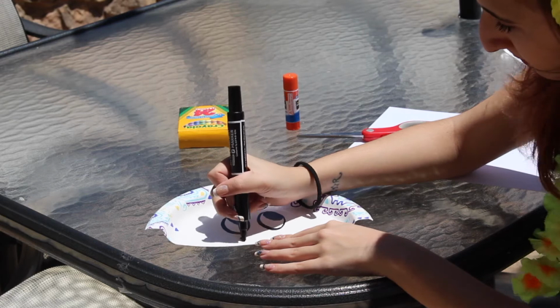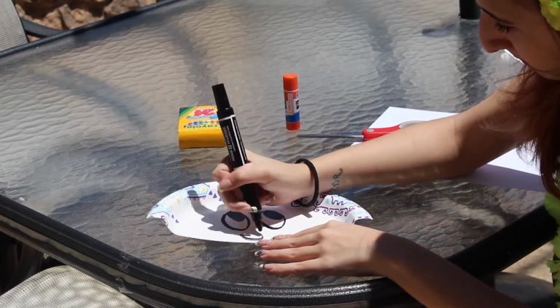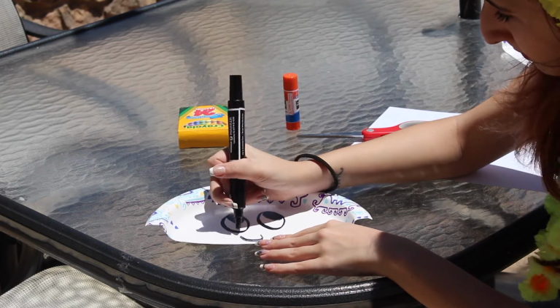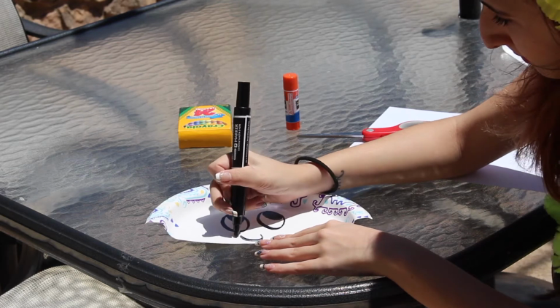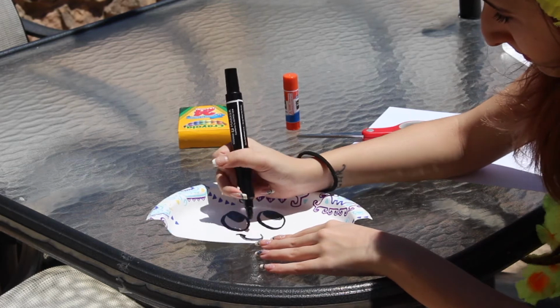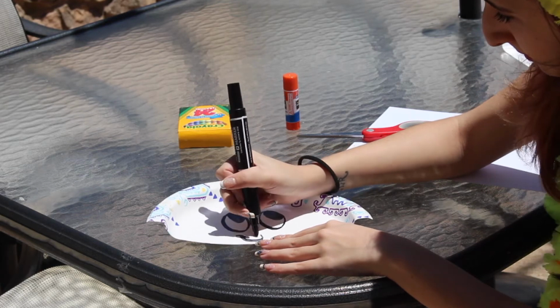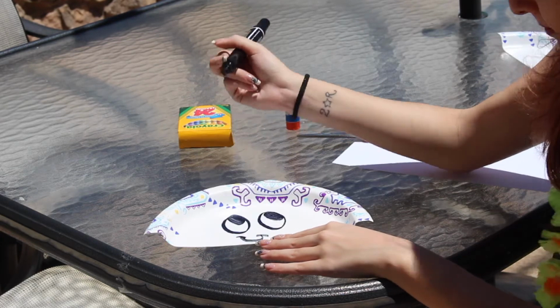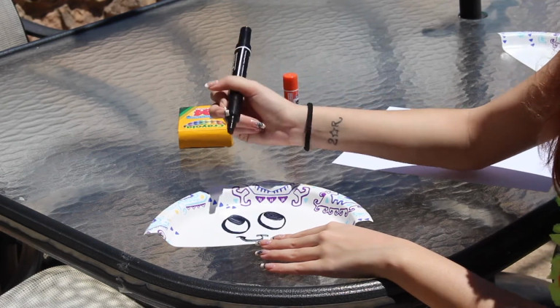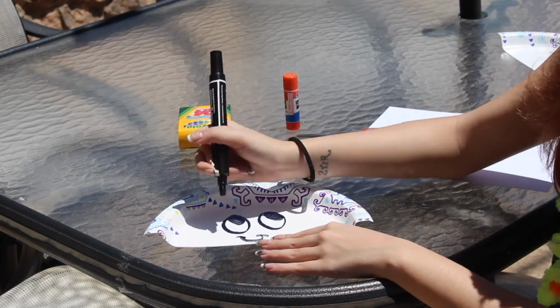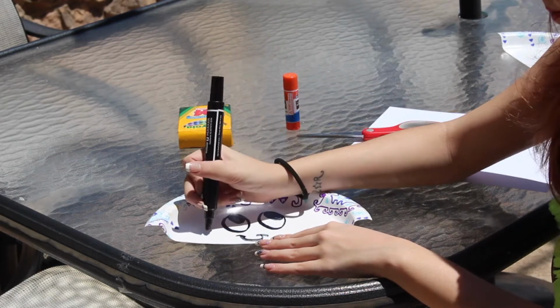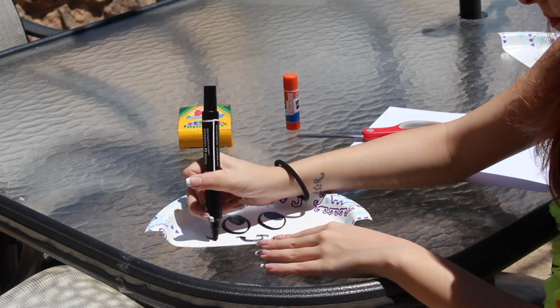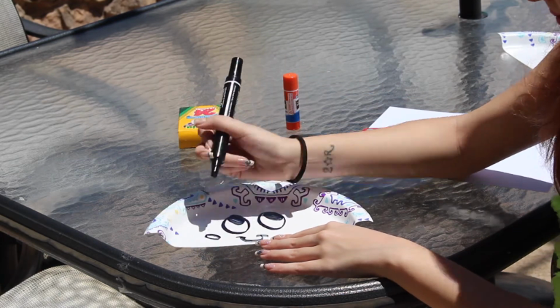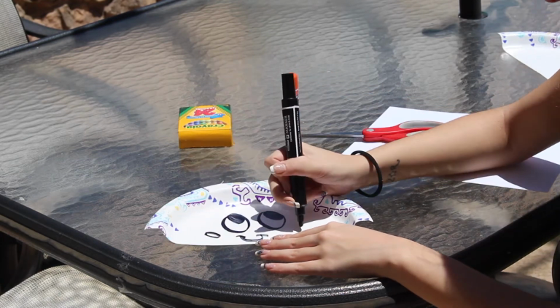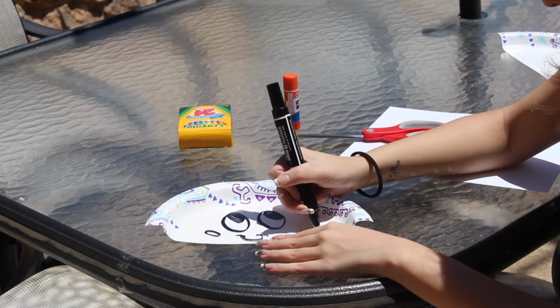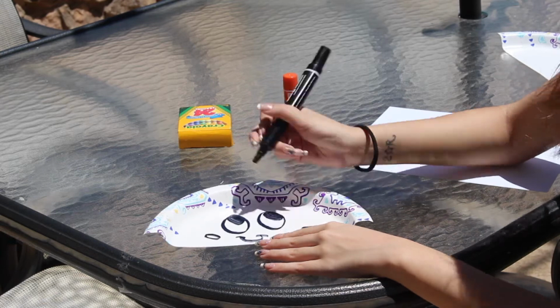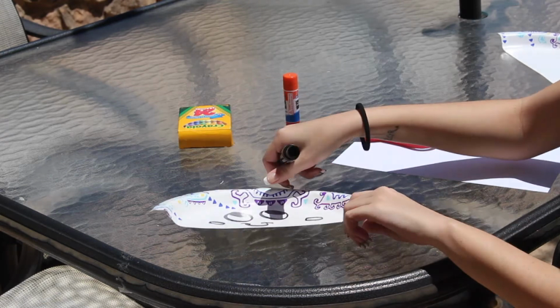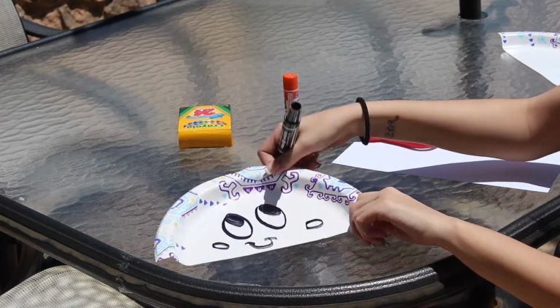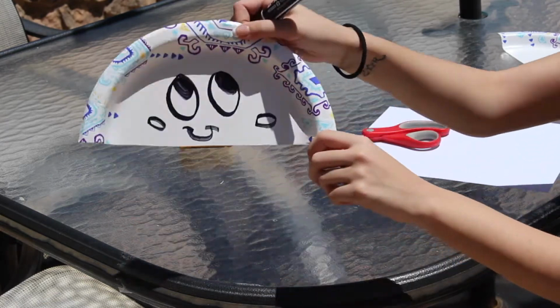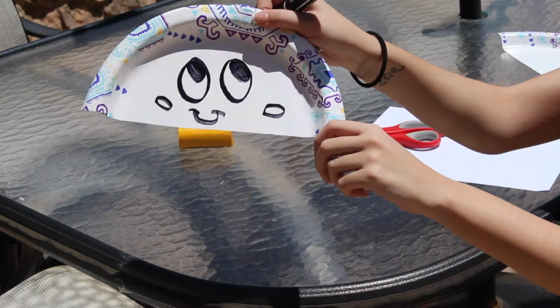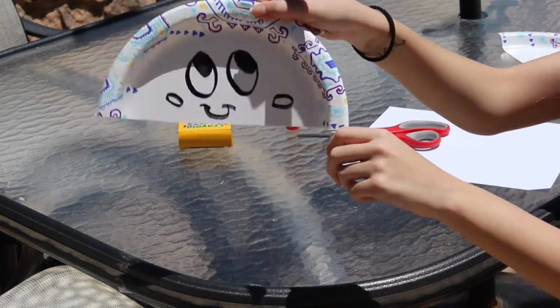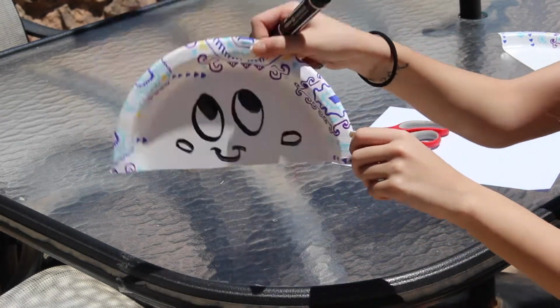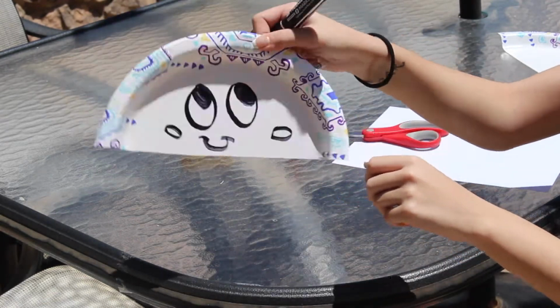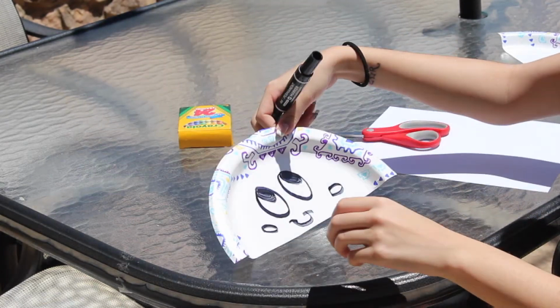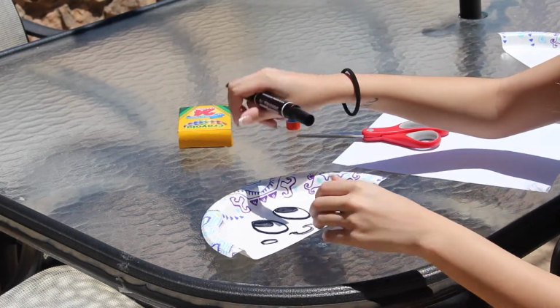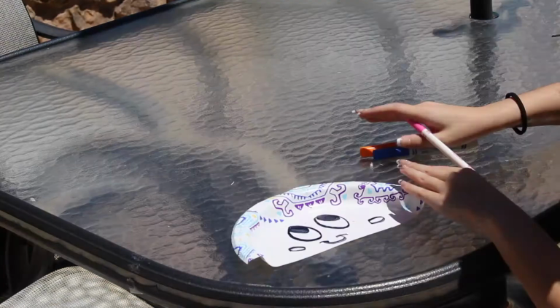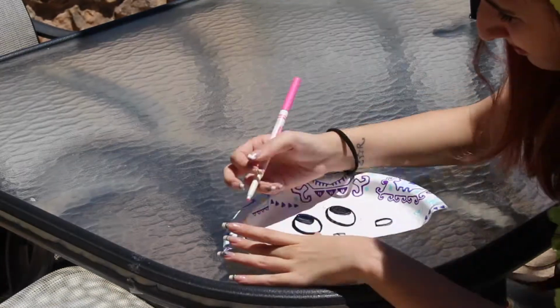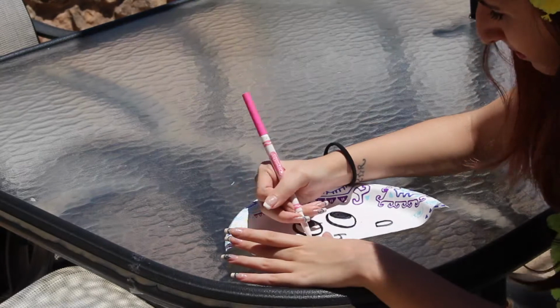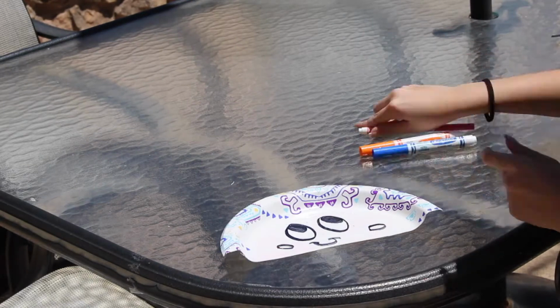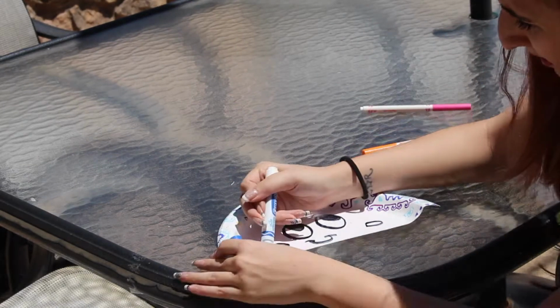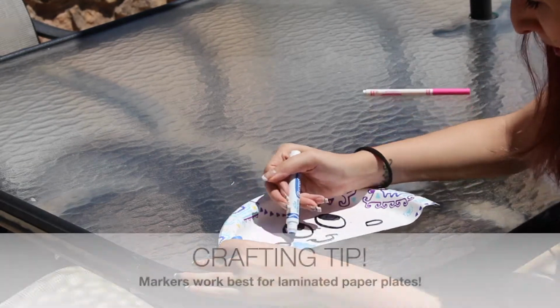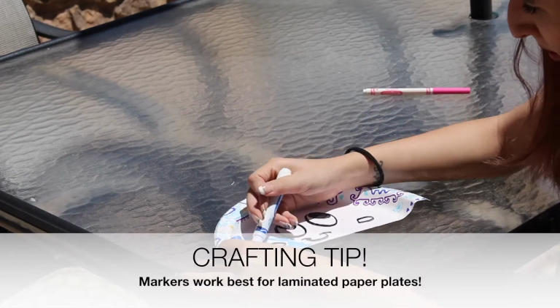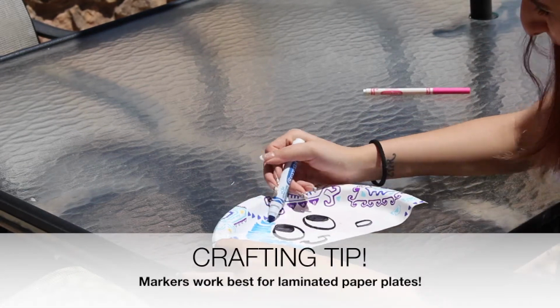Next, add an expression. I'm going to draw a cute little smile, and lastly I'm going to add some dimples, which are just two ovals to the side. Our jellyfish's head is almost complete.